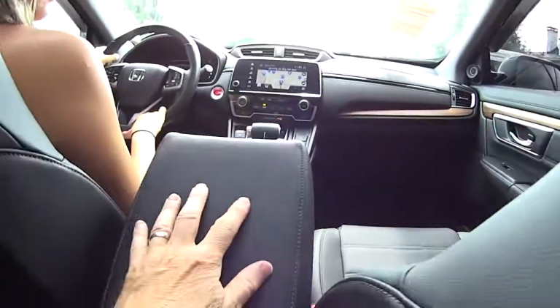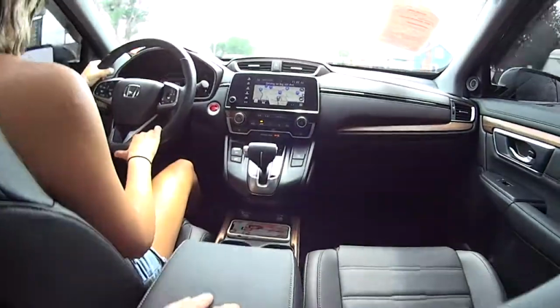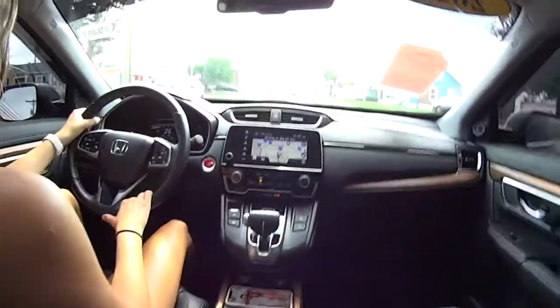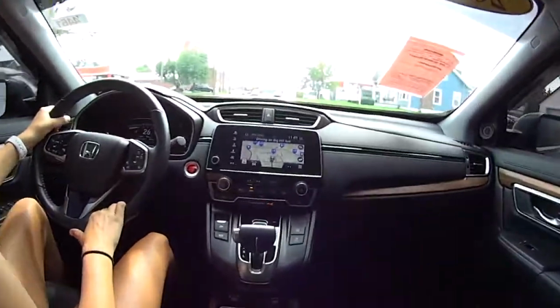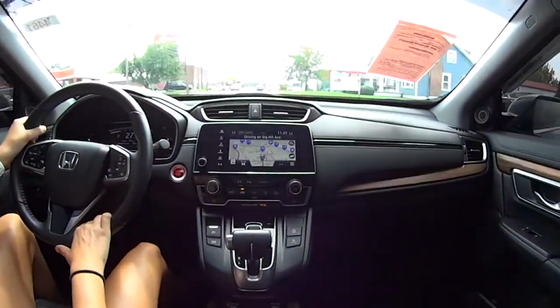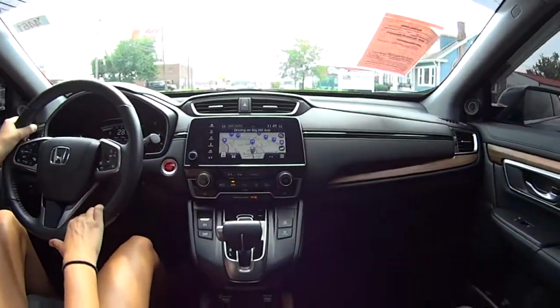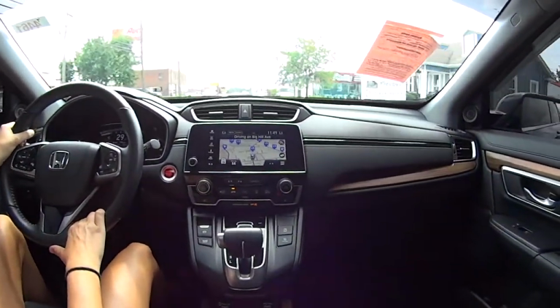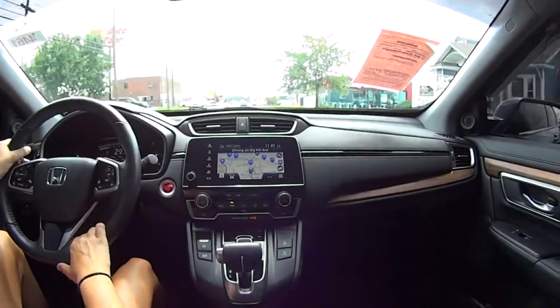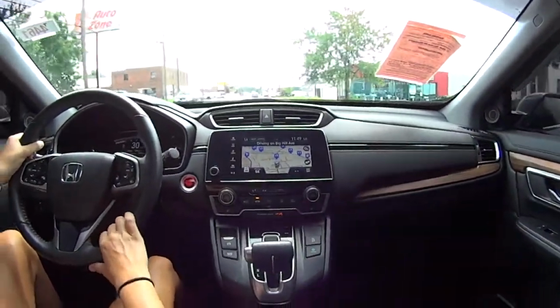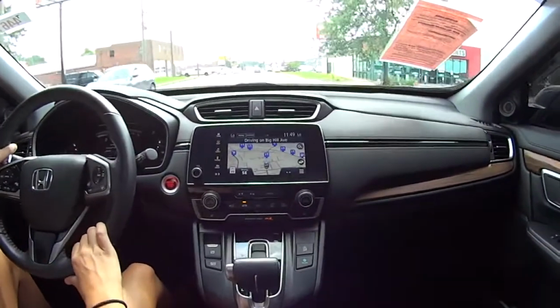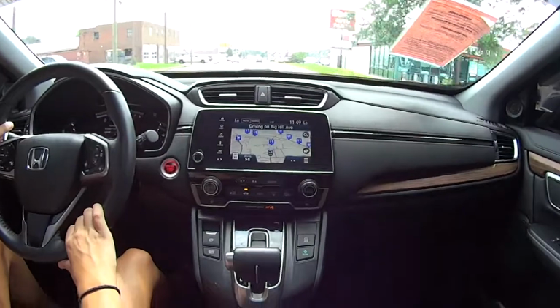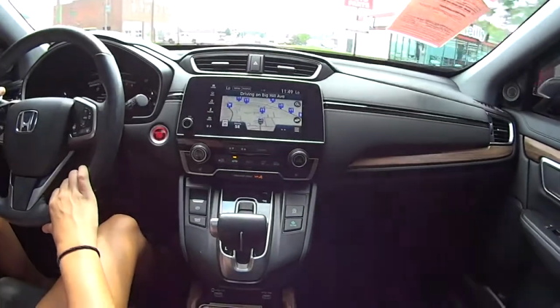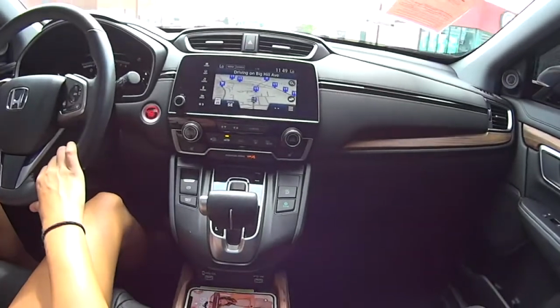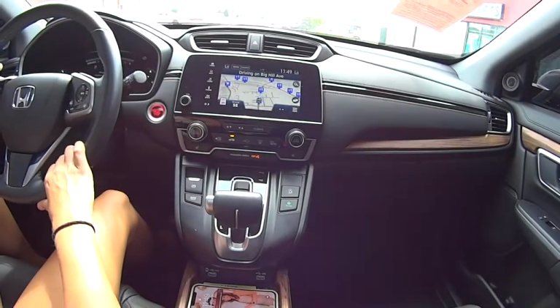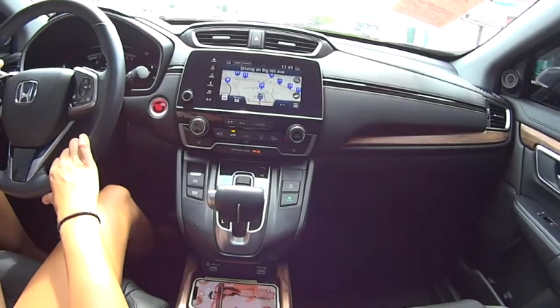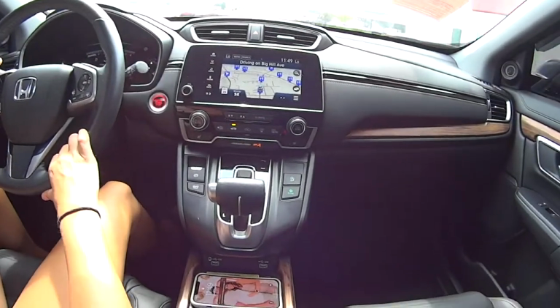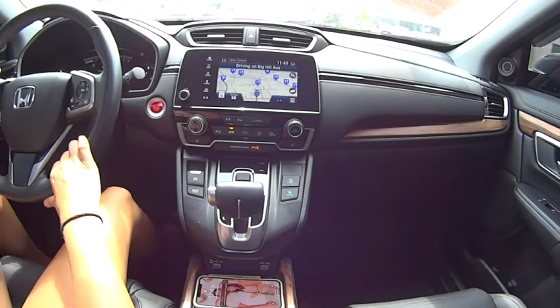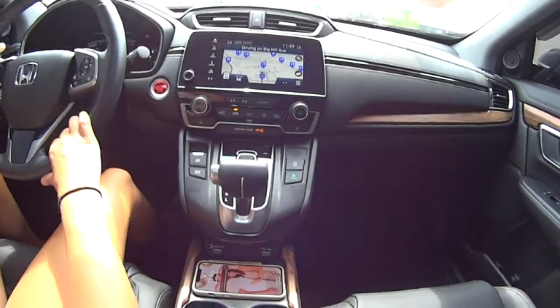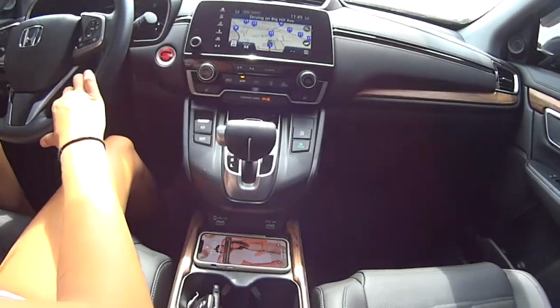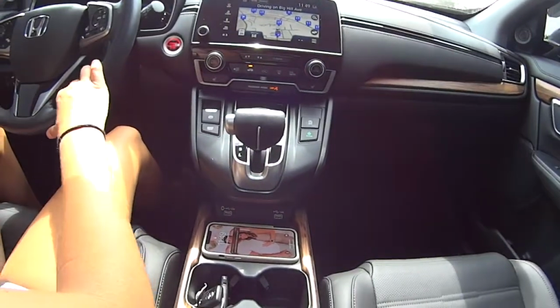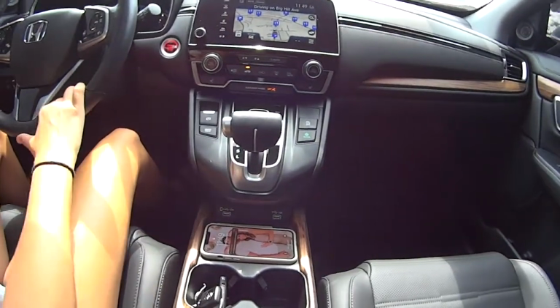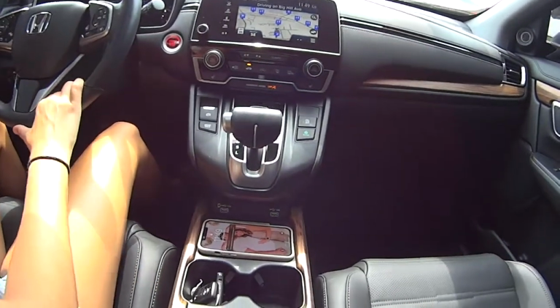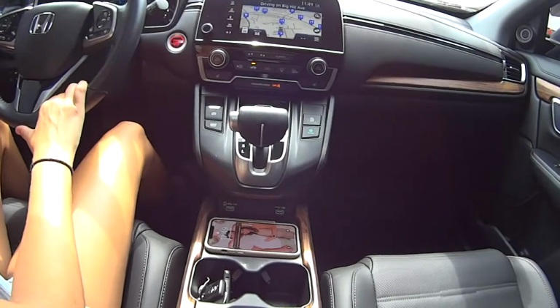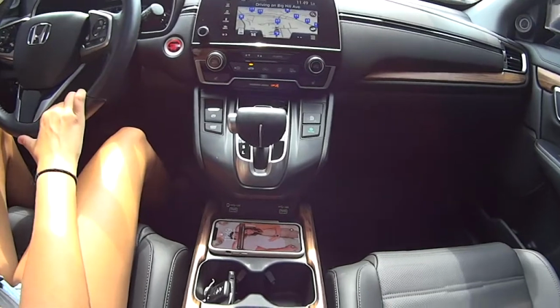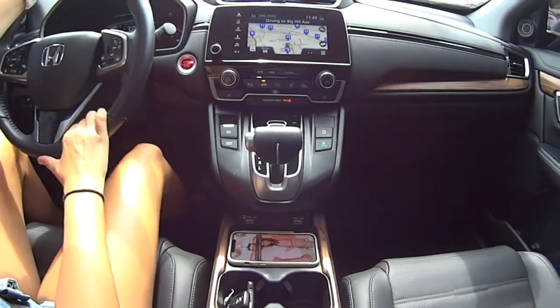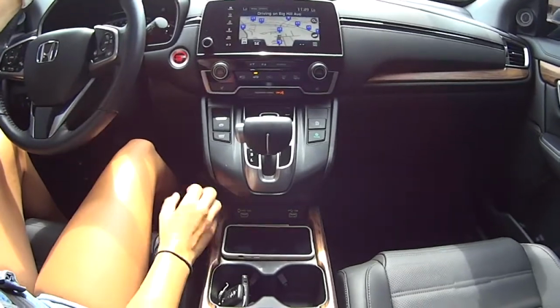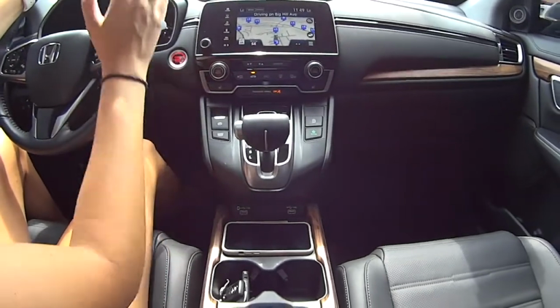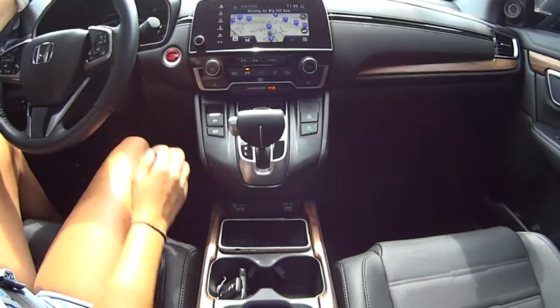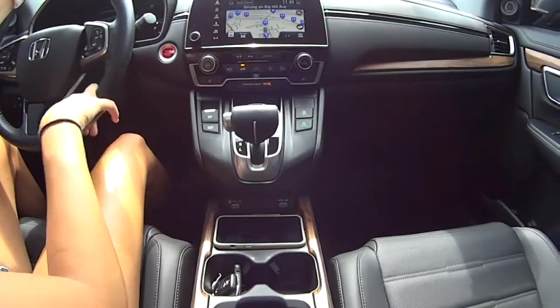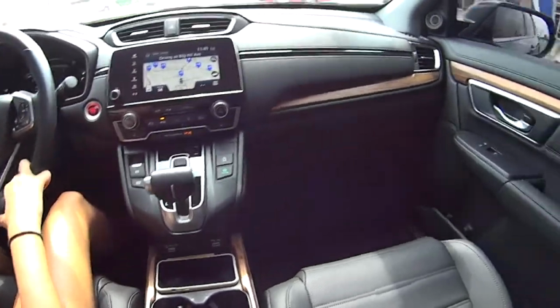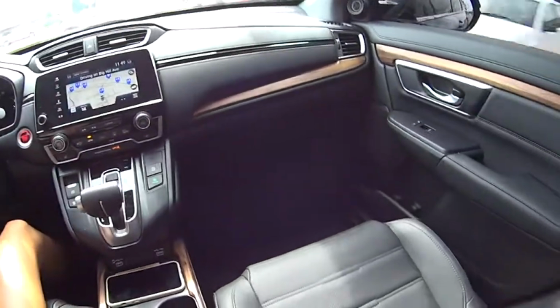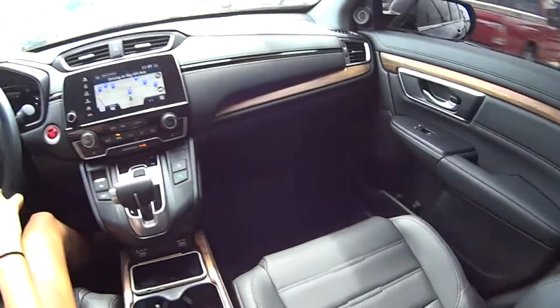And the navigation system is really slick. Look at that — that's cool. It shows all the eating places and everything. I love where the gear shift is, kind of out of the way in the middle. Yeah, it's out of the way. I love the interior of this.